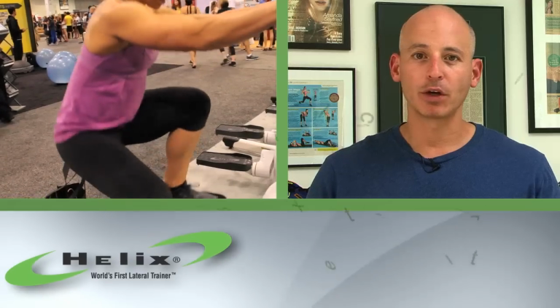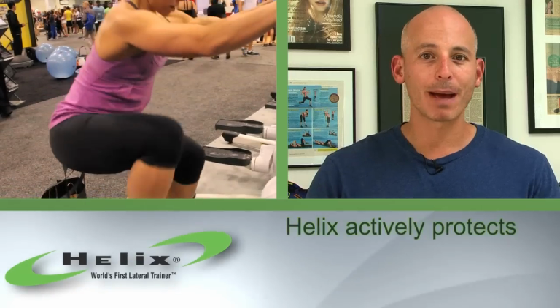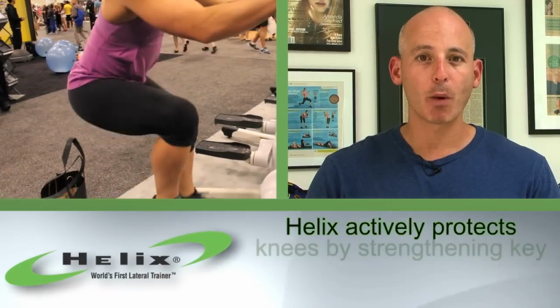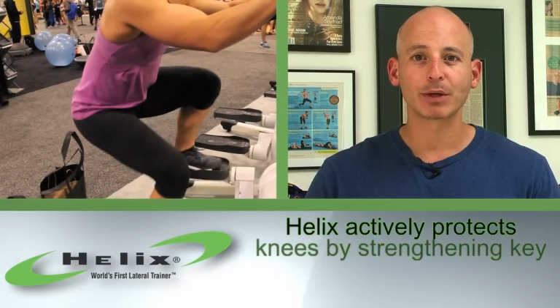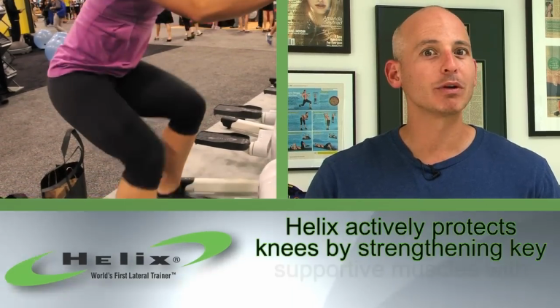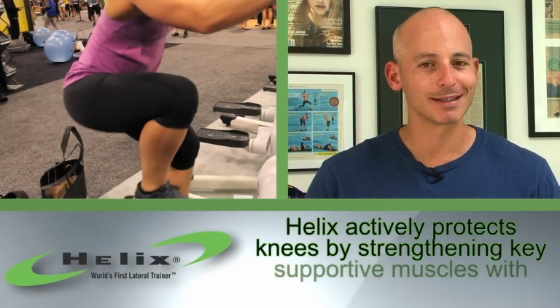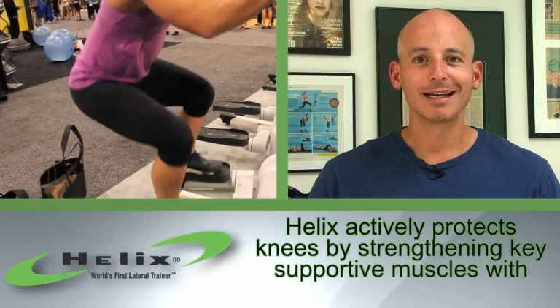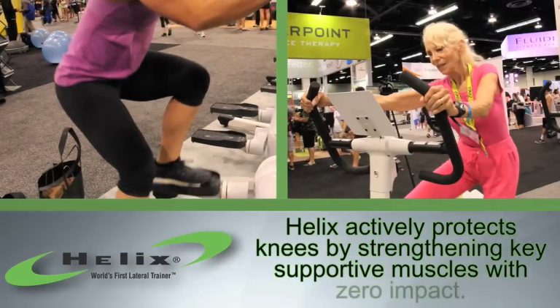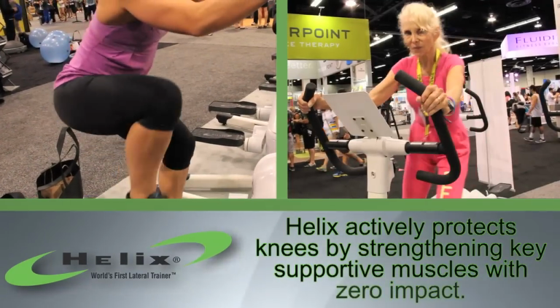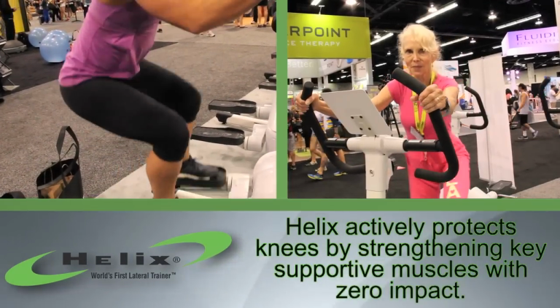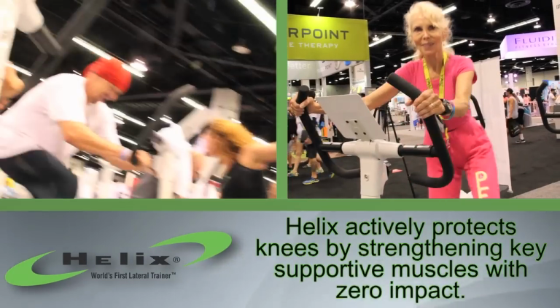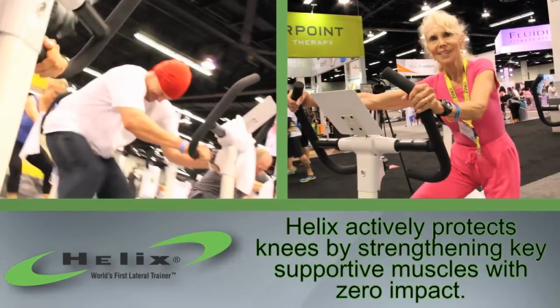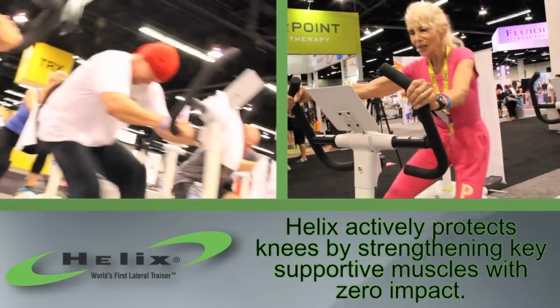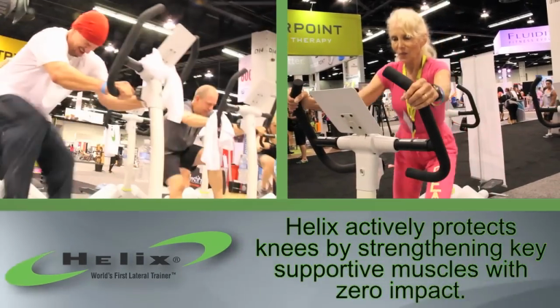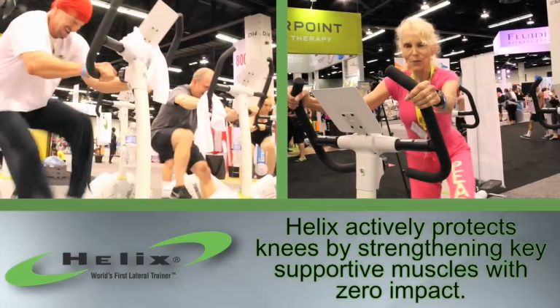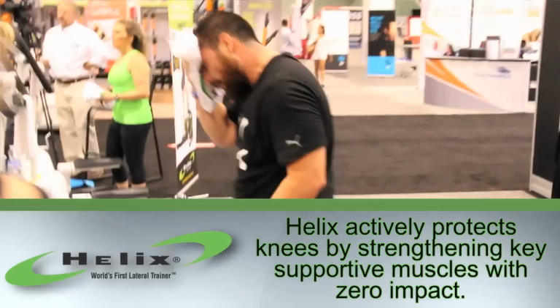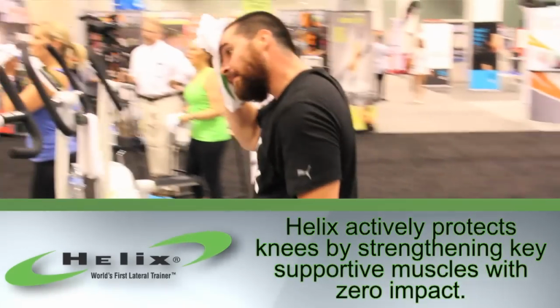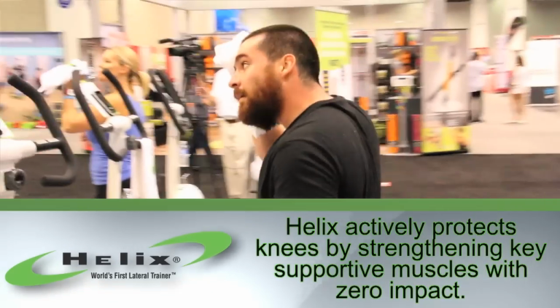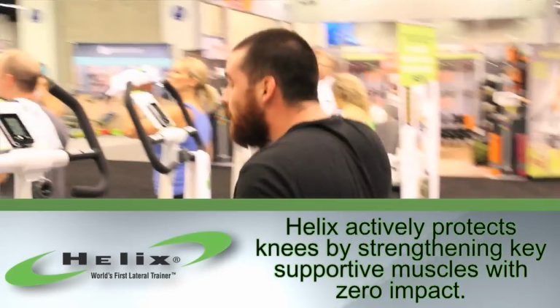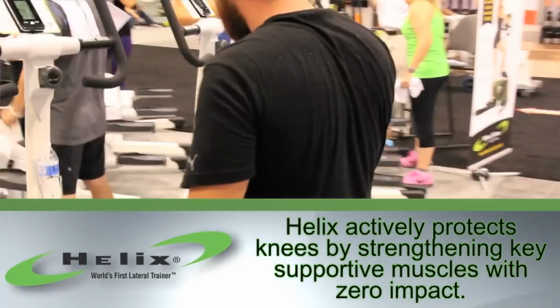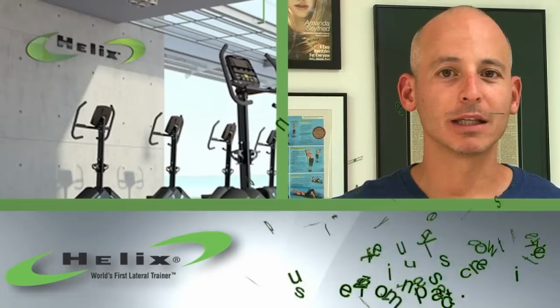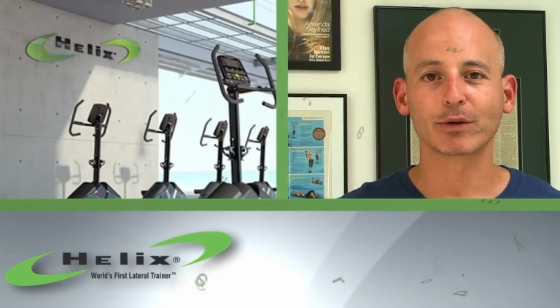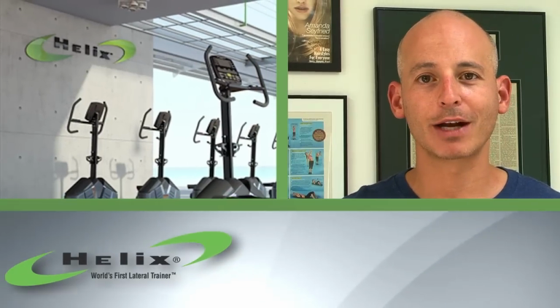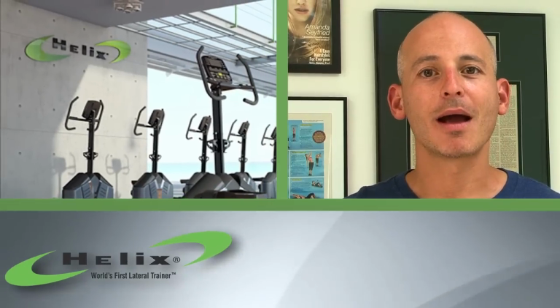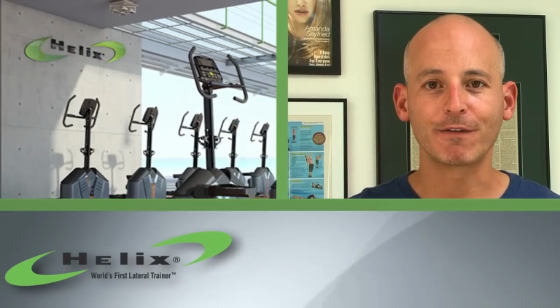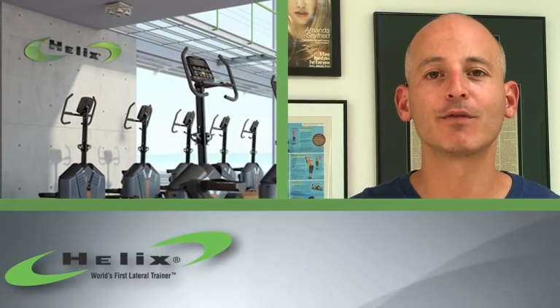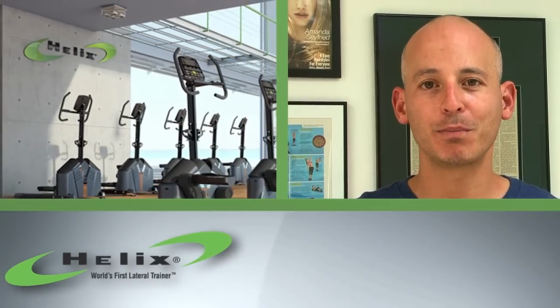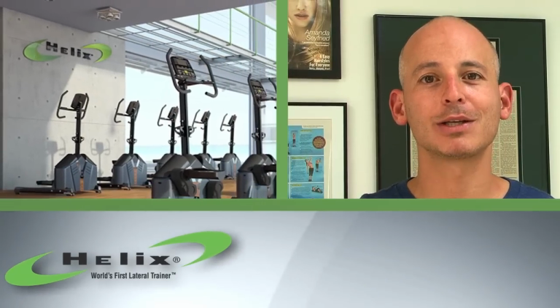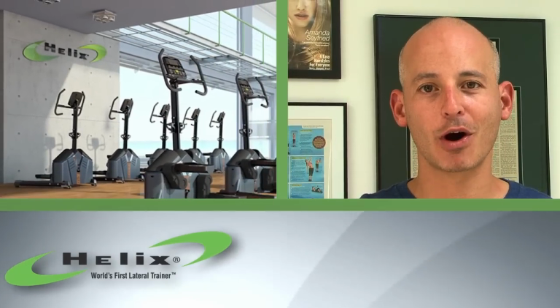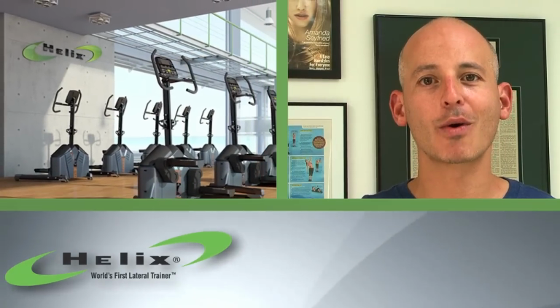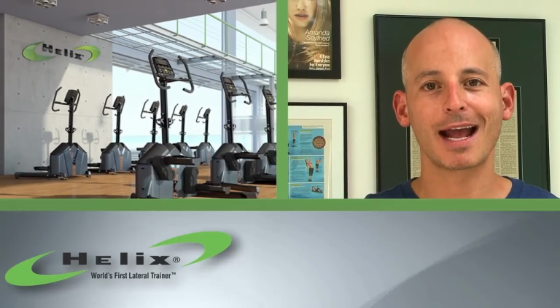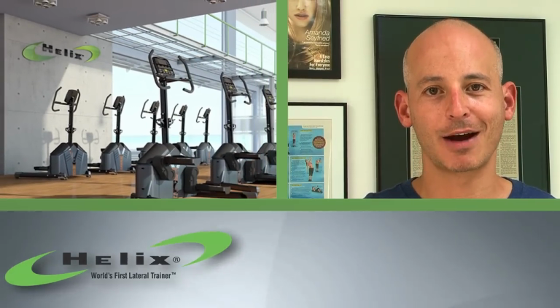You have no impact, no pounding, no noise. Easy on your joints, hard on your muscles. And at the end of the day, that's really what it's about. Helix Lateral Trainer — my favorite piece of cardio, hands down.